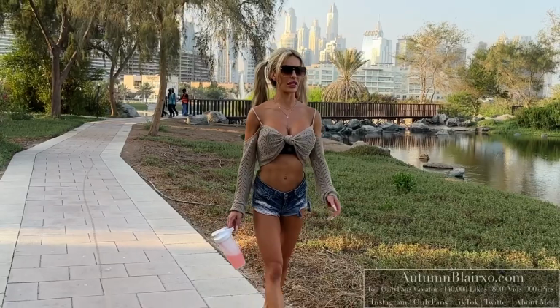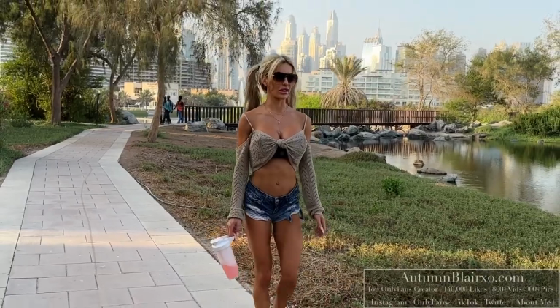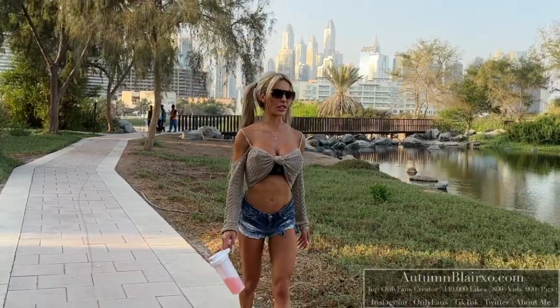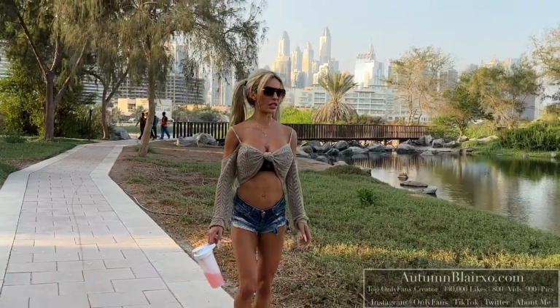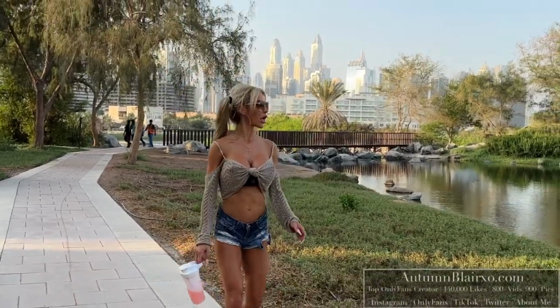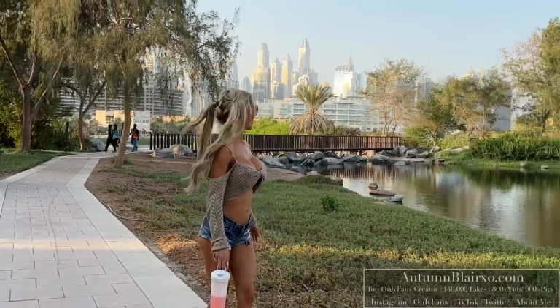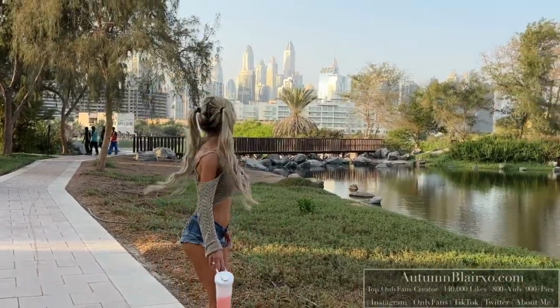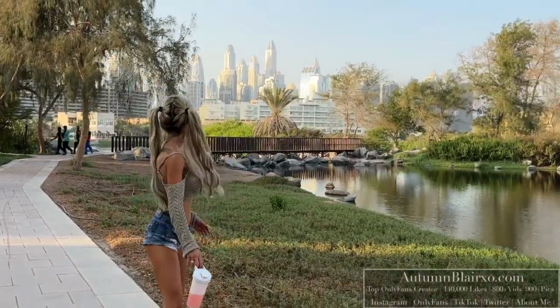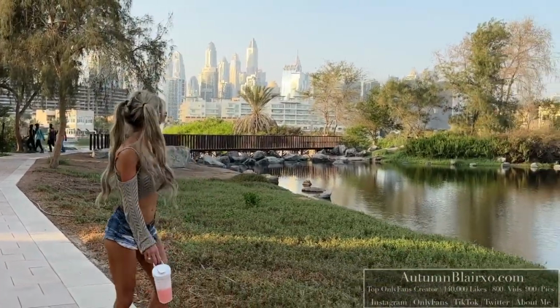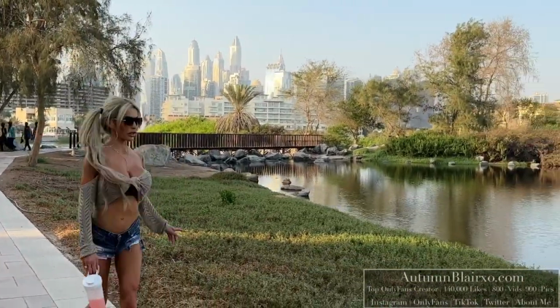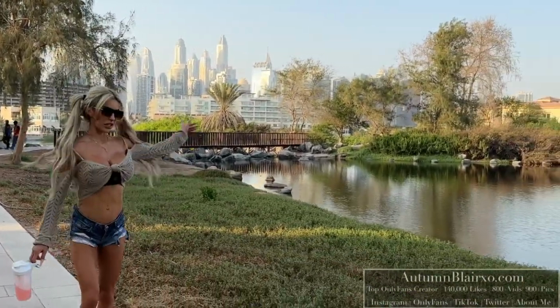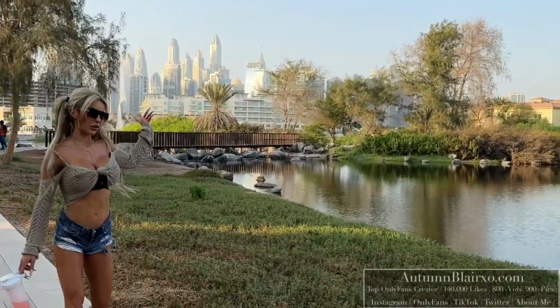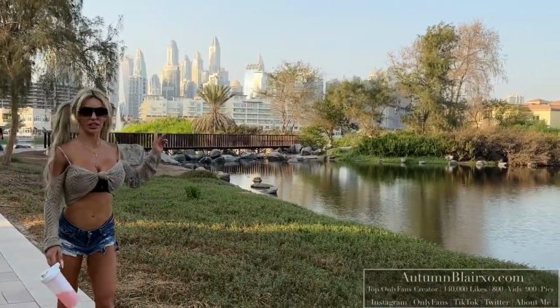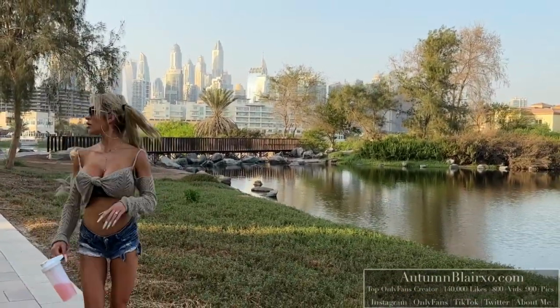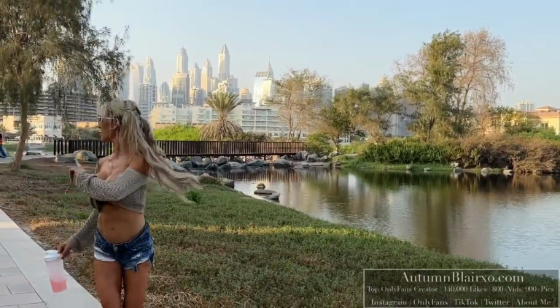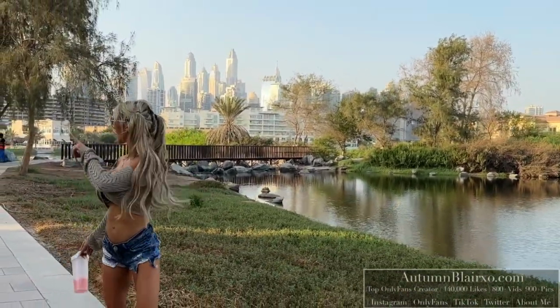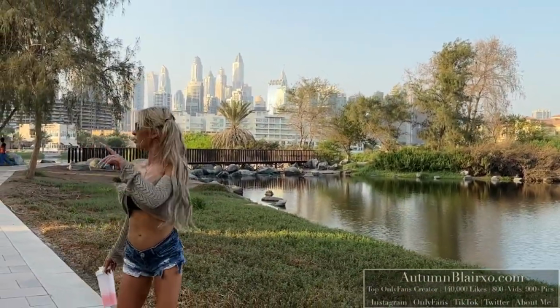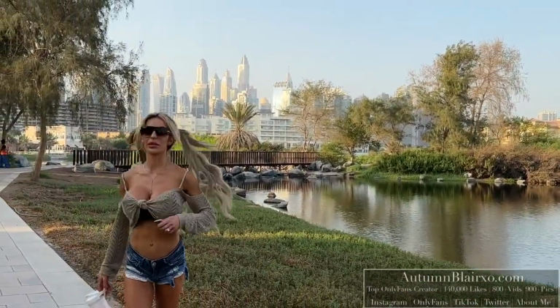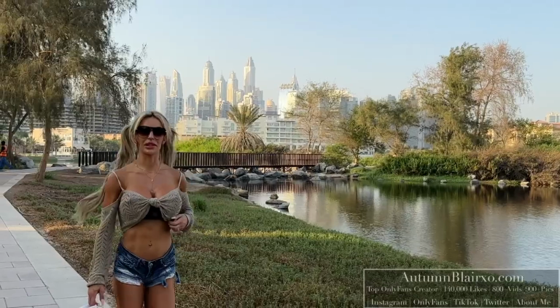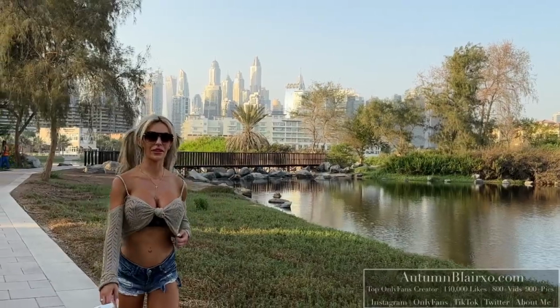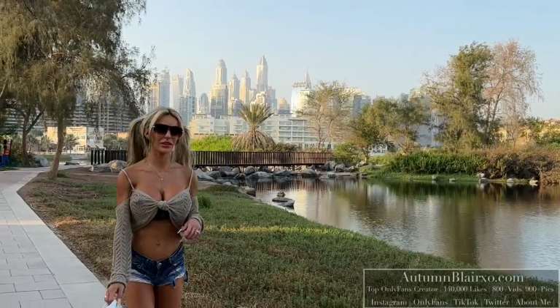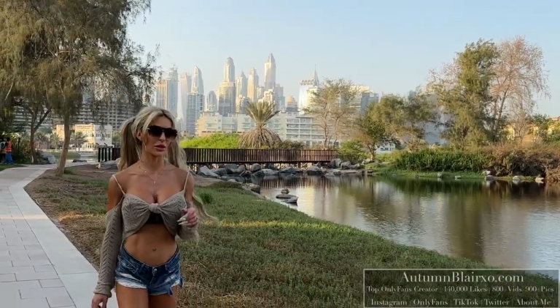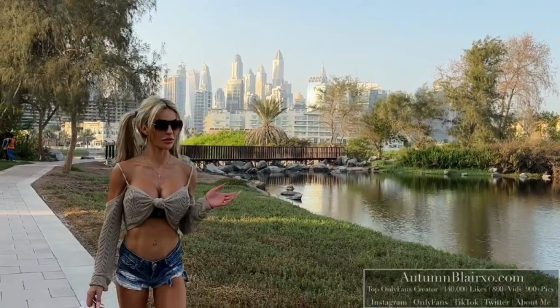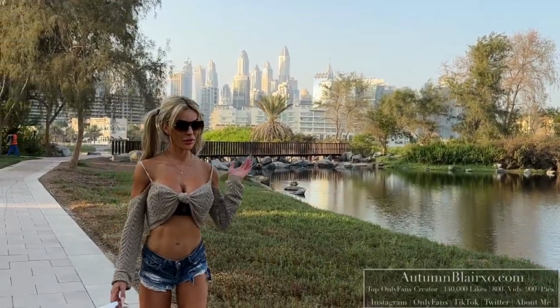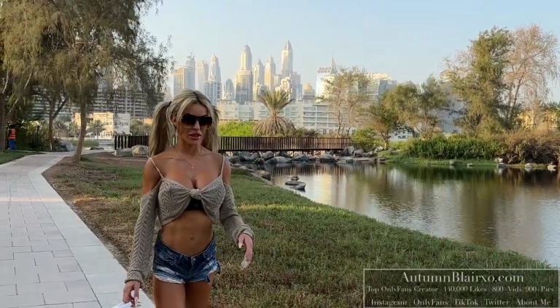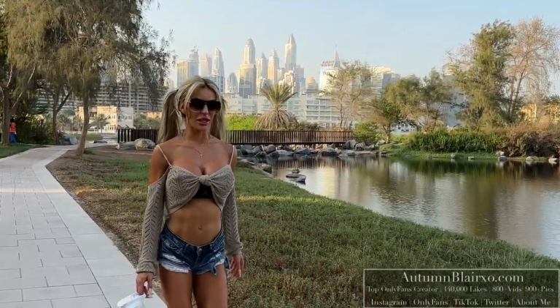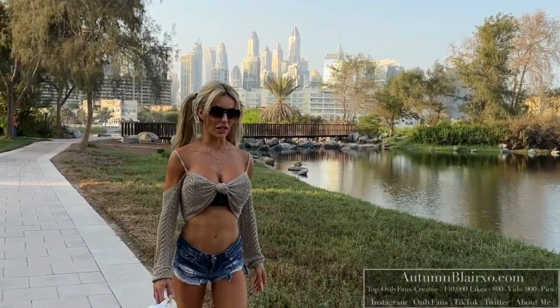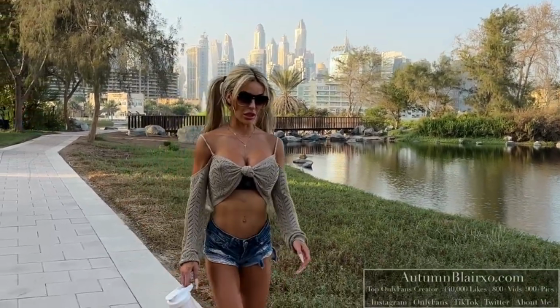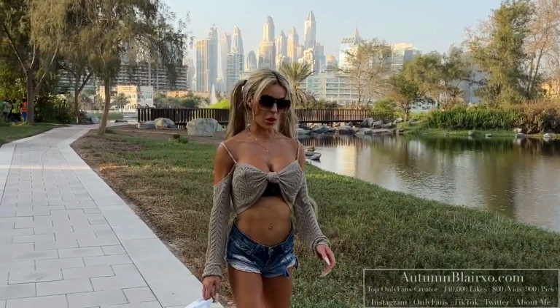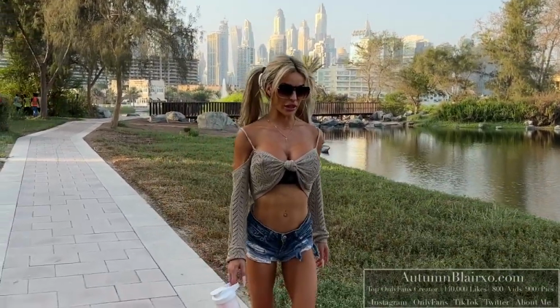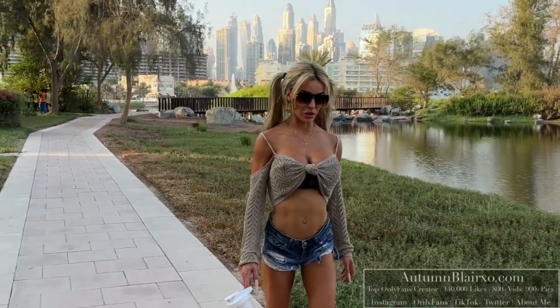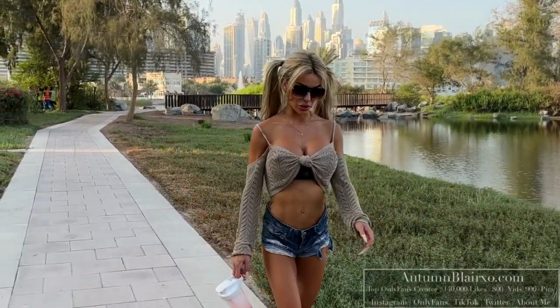This is the Dubai Marina area. You can see somewhere over here the building I live in. Nice quiet stroll.